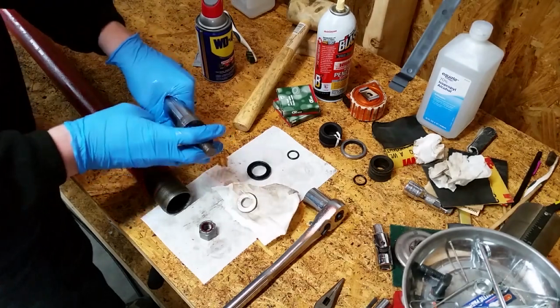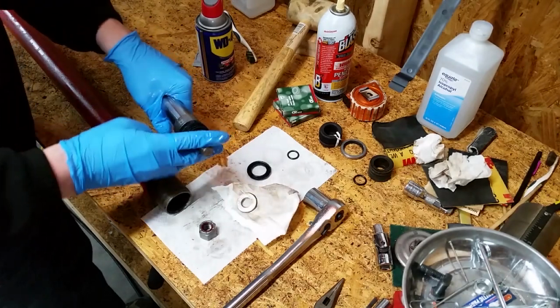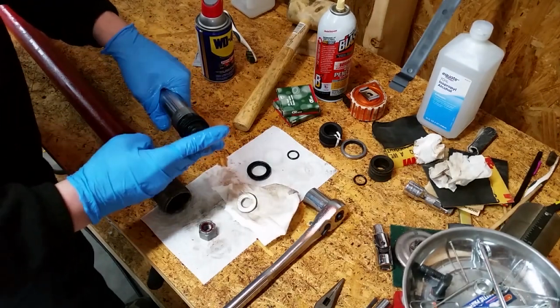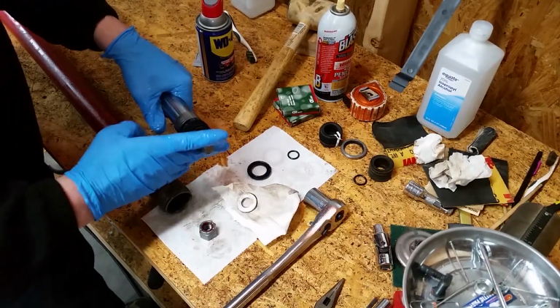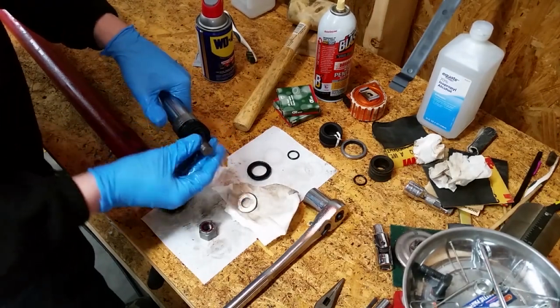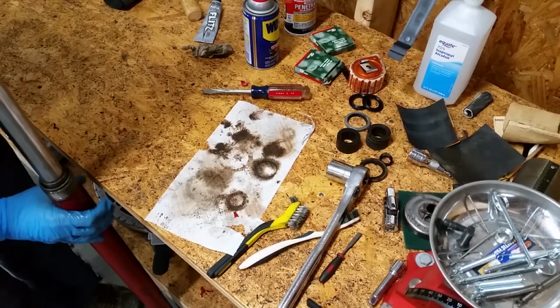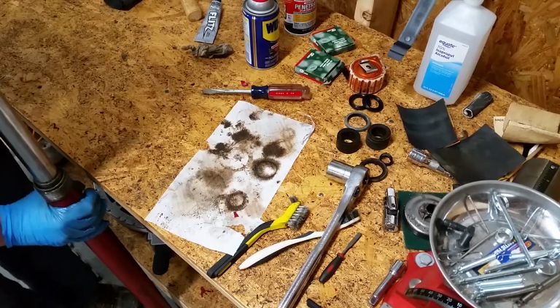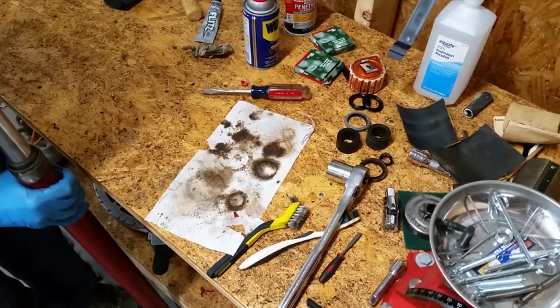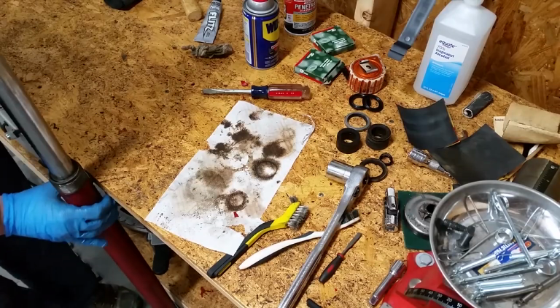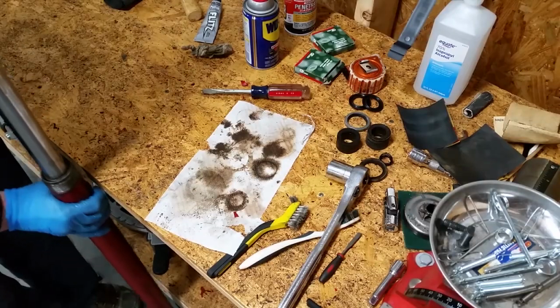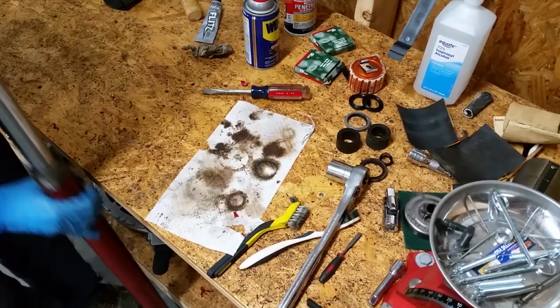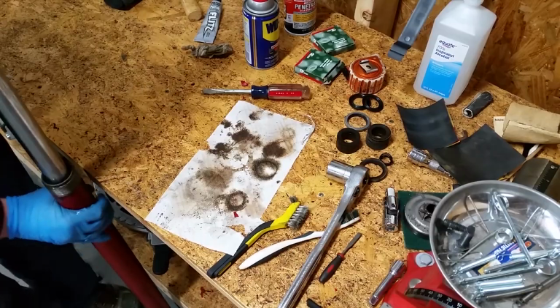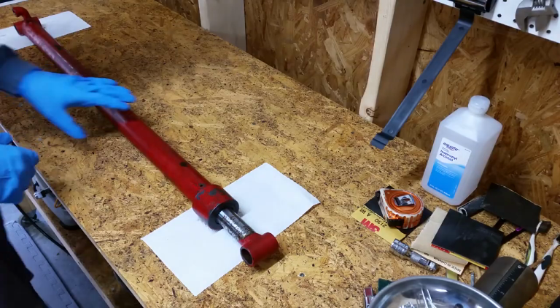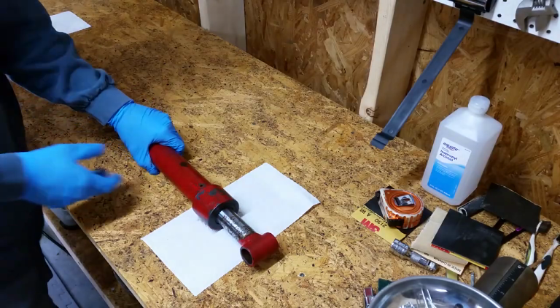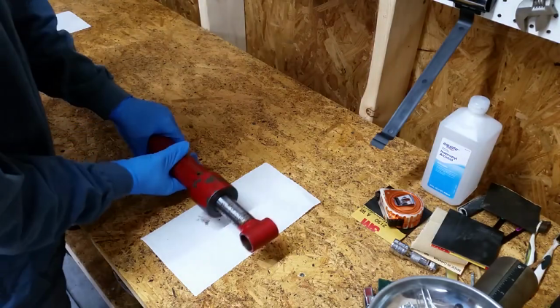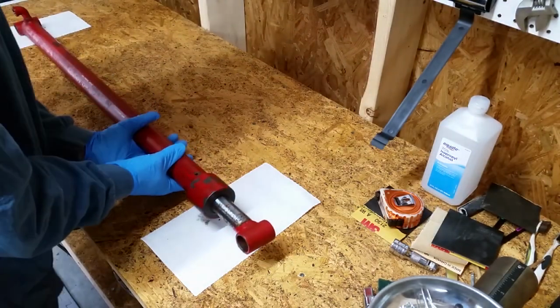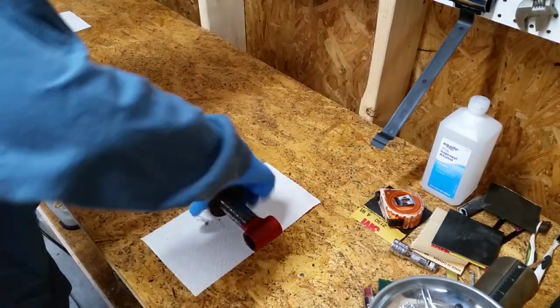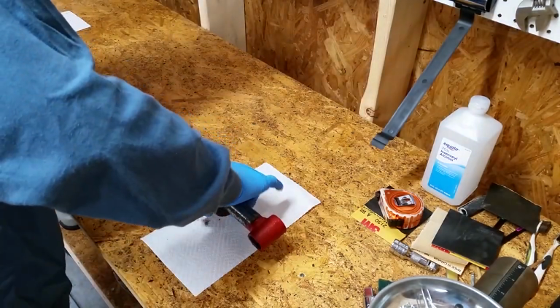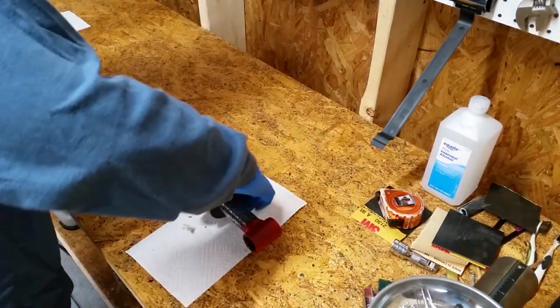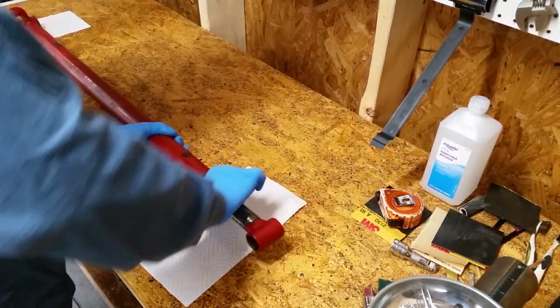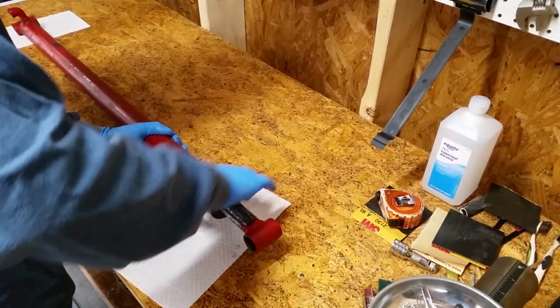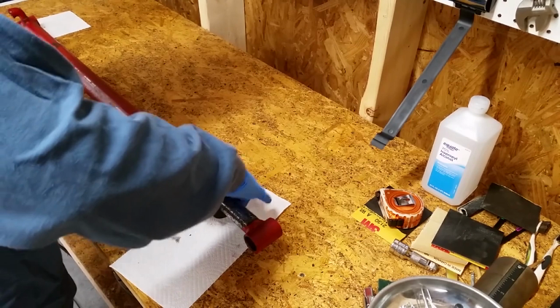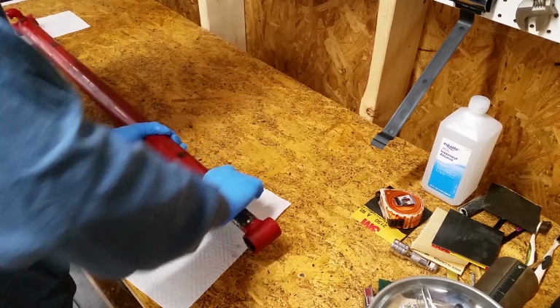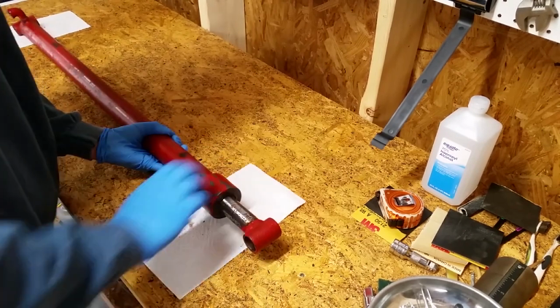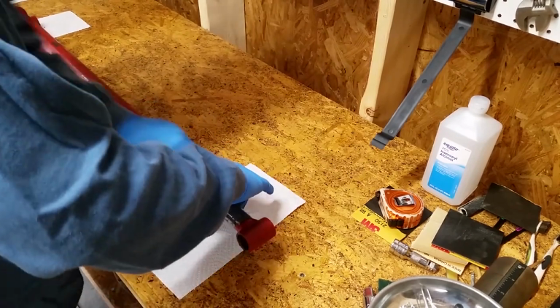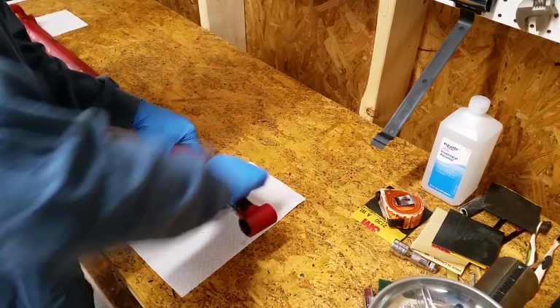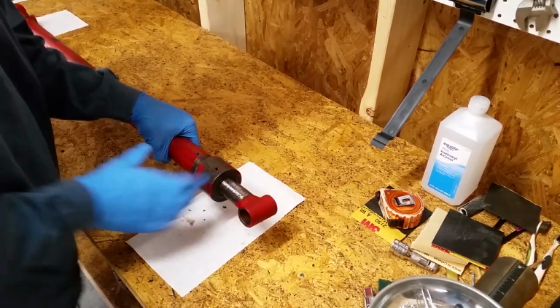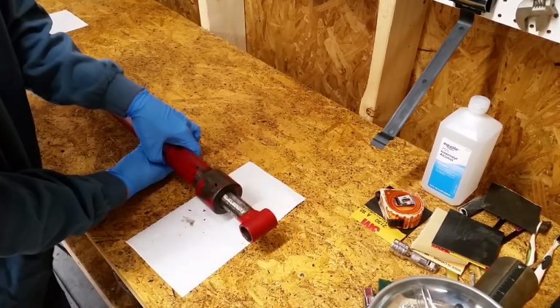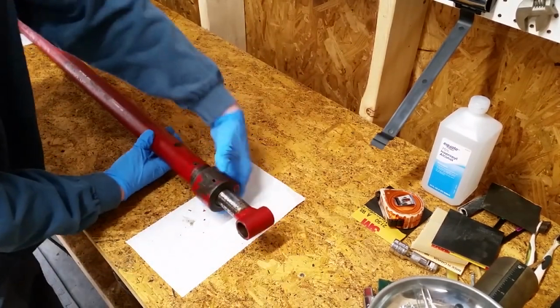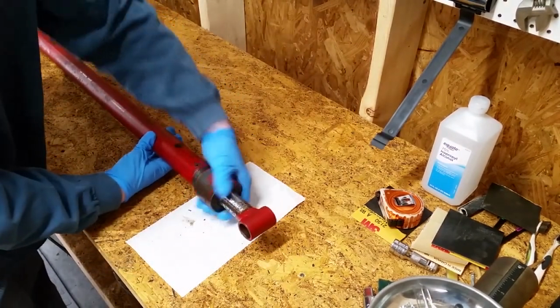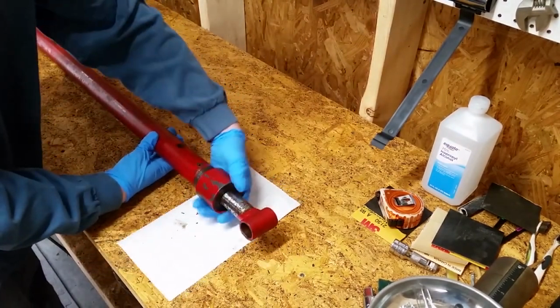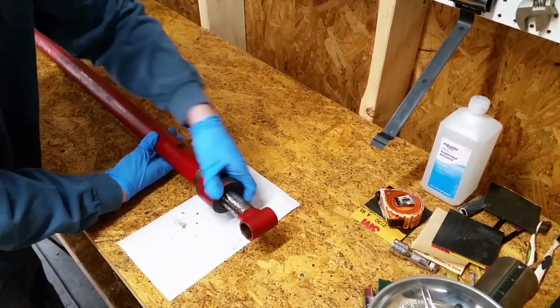Today on Mic Attempts, rebuilding hydraulic cylinders. One of the hydraulic cylinders for the front end loader on my Ford 860 tractor was leaking pretty bad. But while I'm at it, I might as well rebuild both of them.